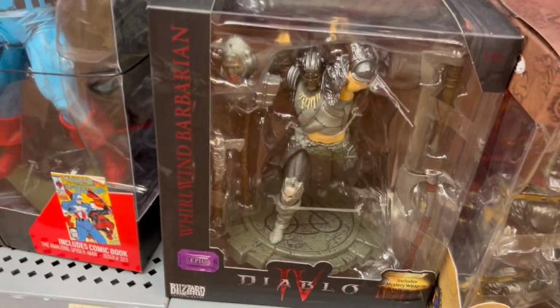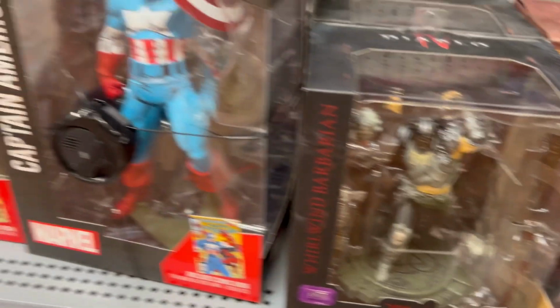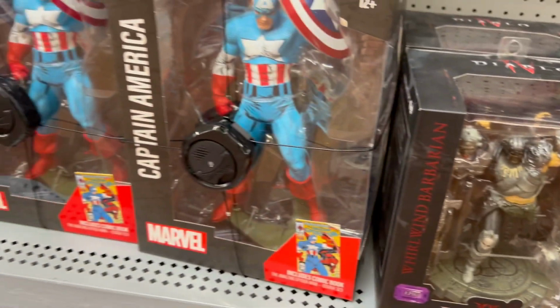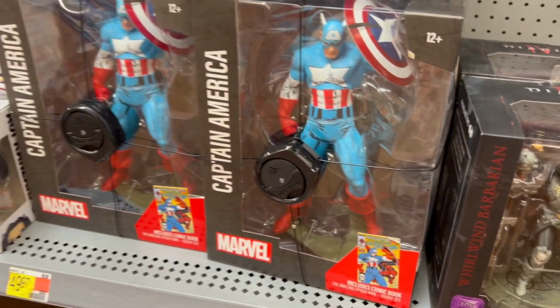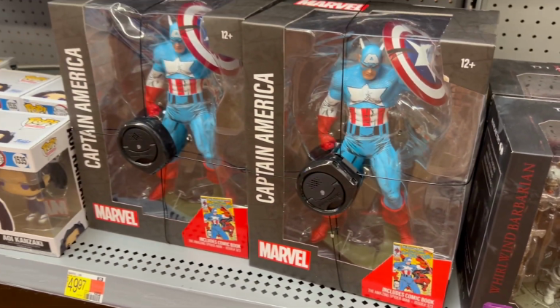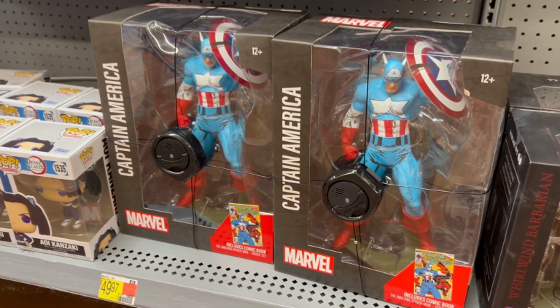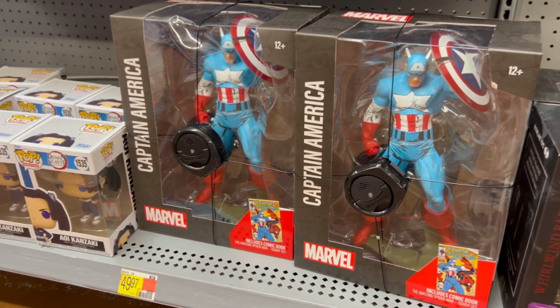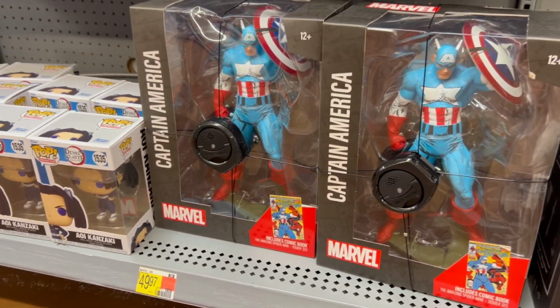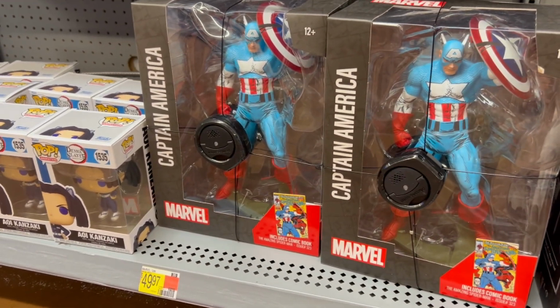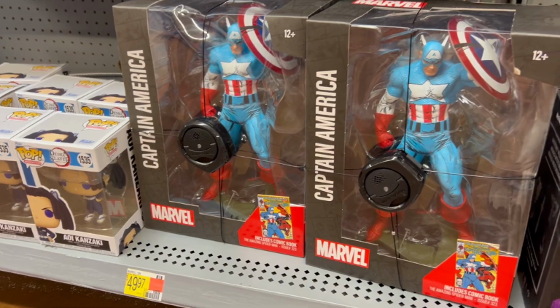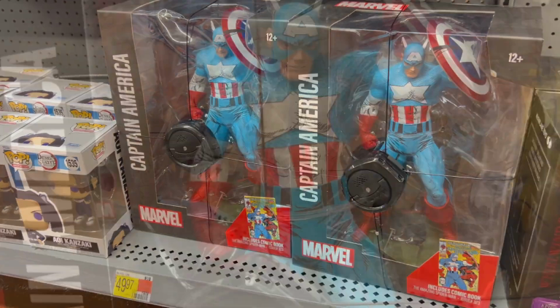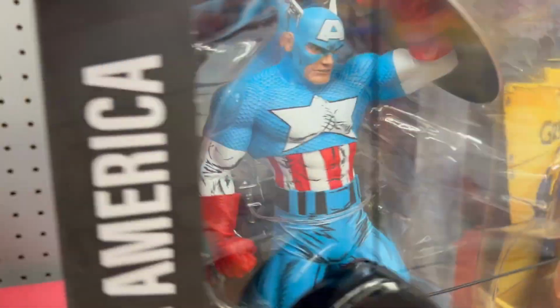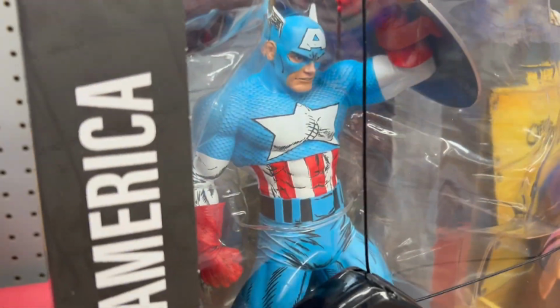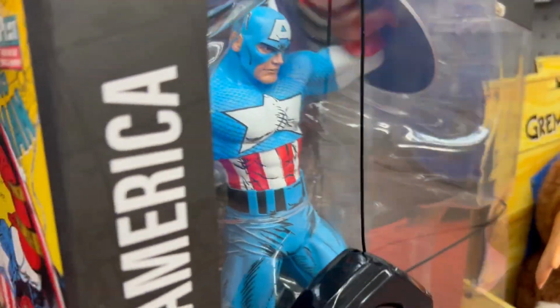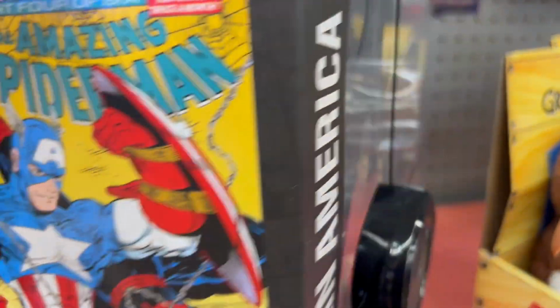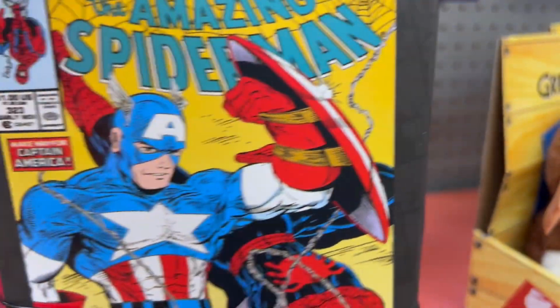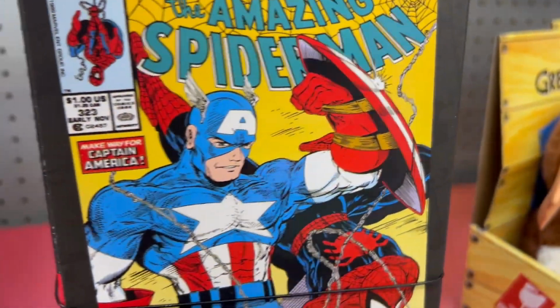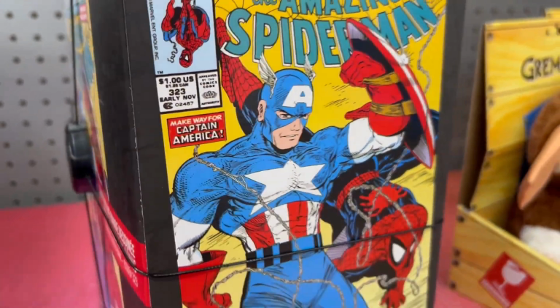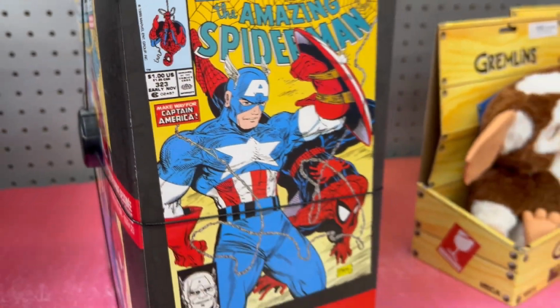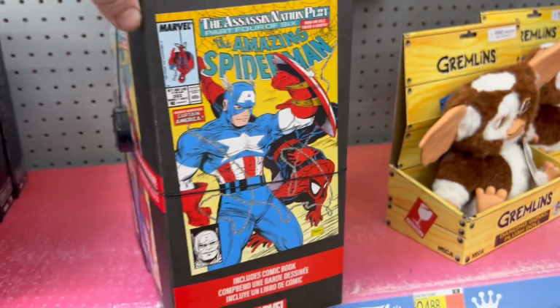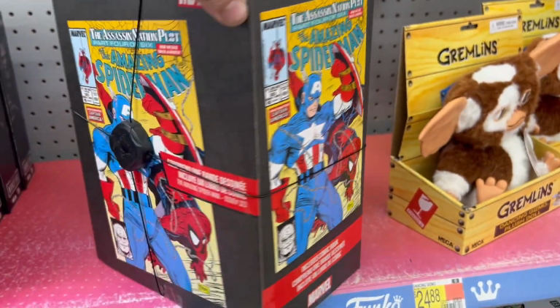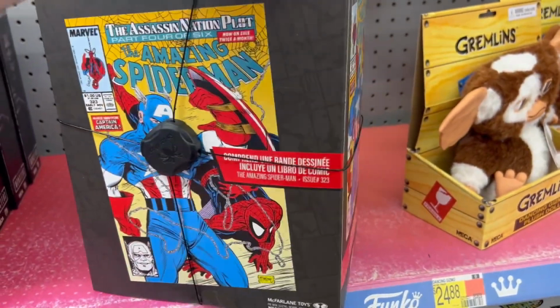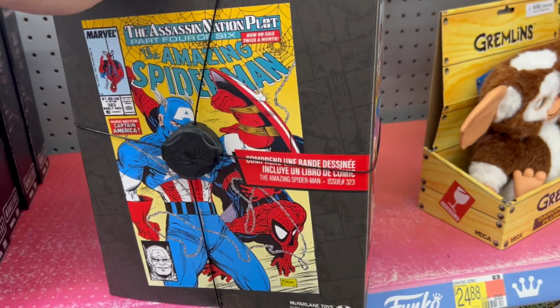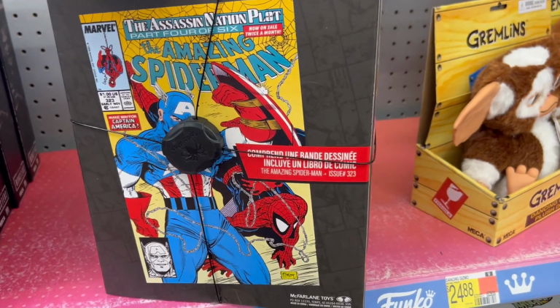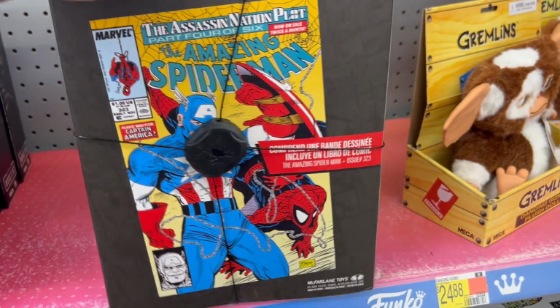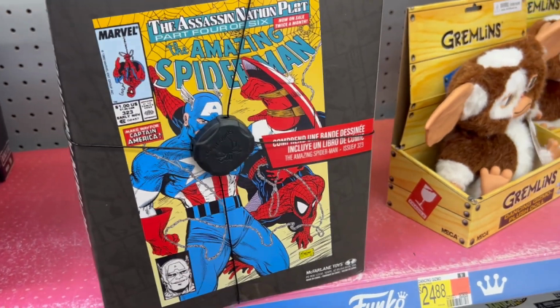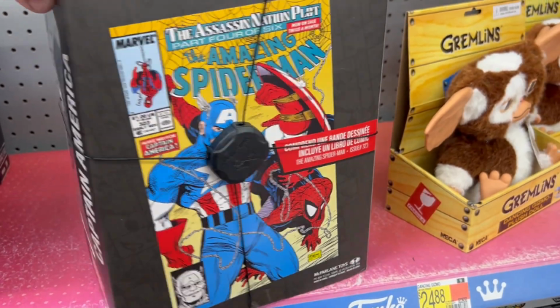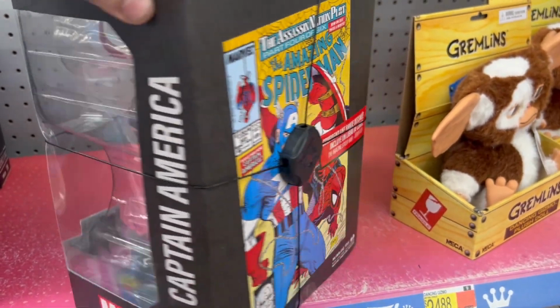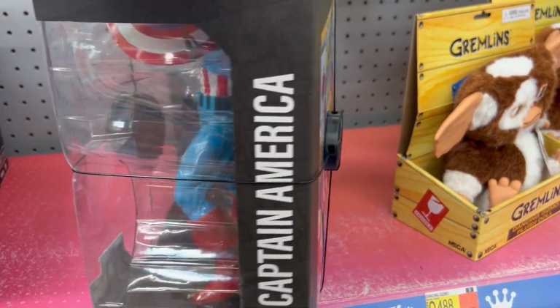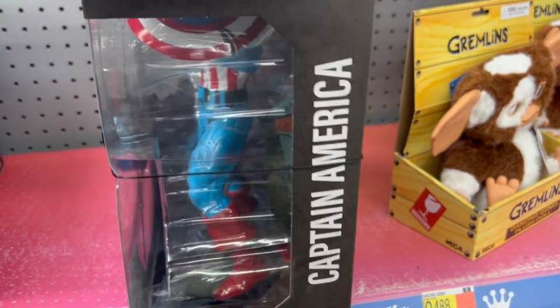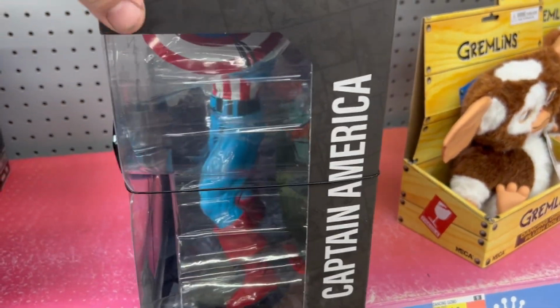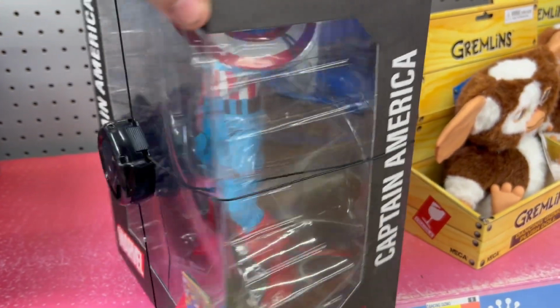Some of these Diablo figures — this is a little new. This Captain America statue is dope. Look at that, that is so cool. Yeah, that's dope. I love it.